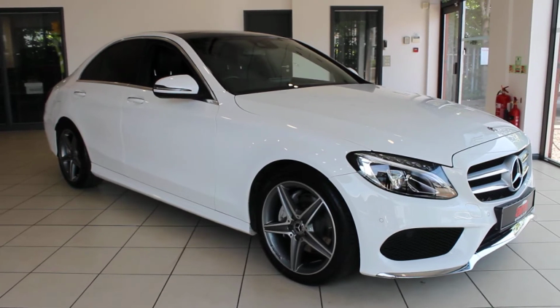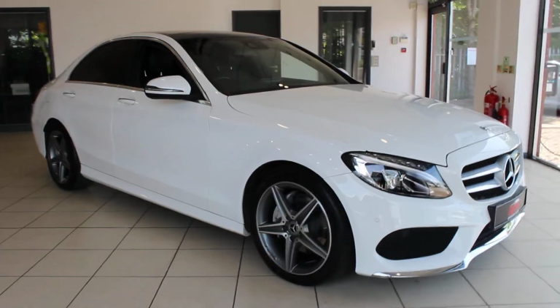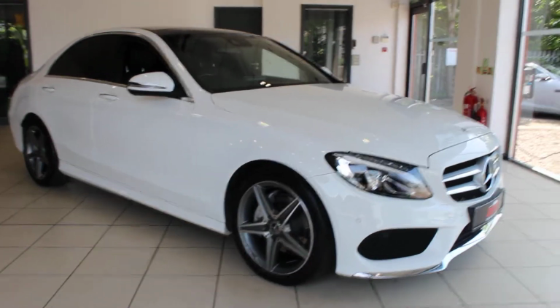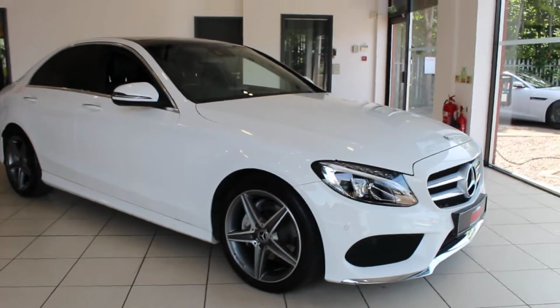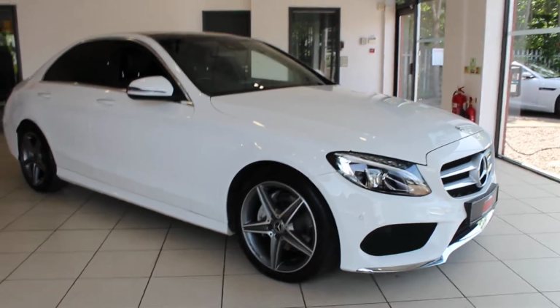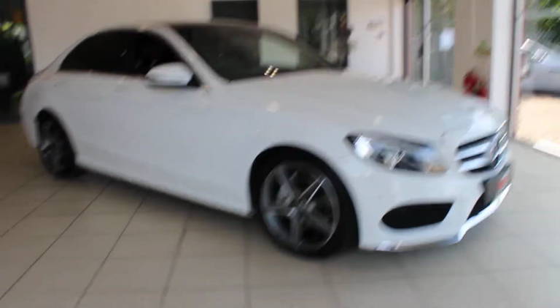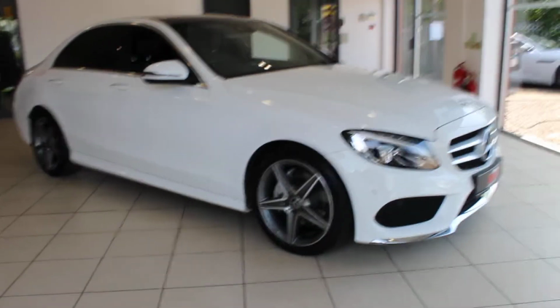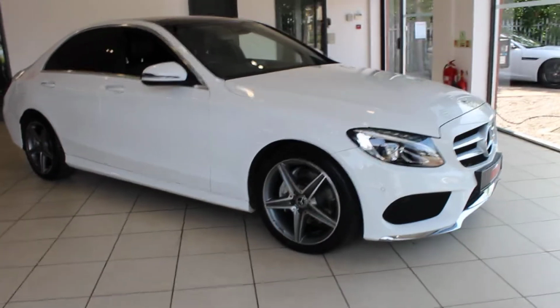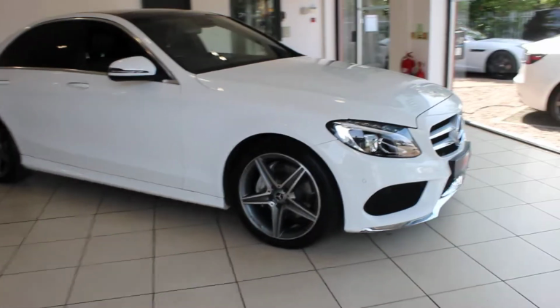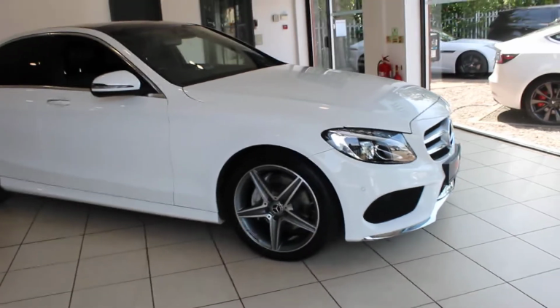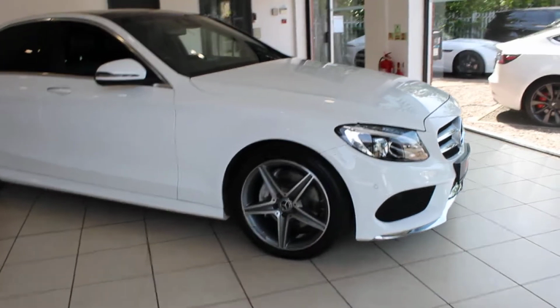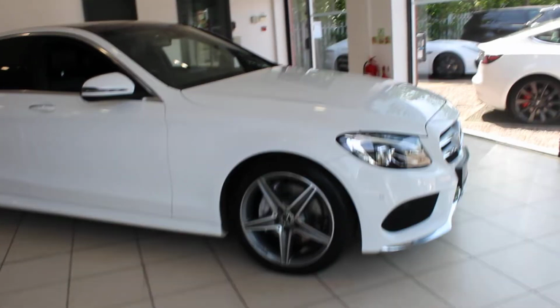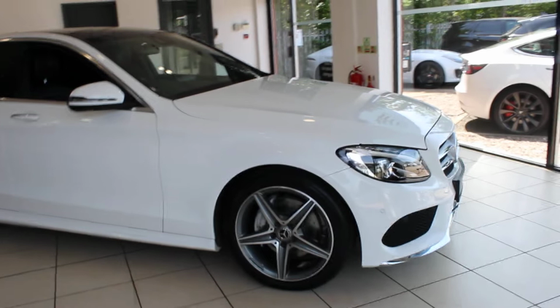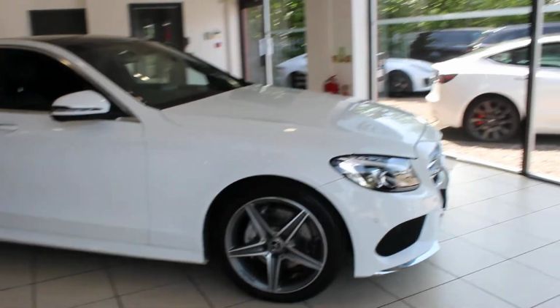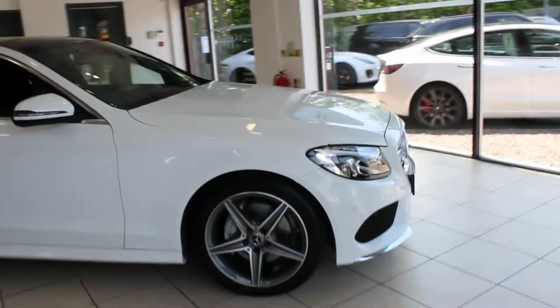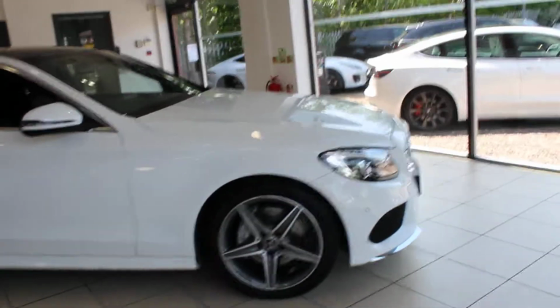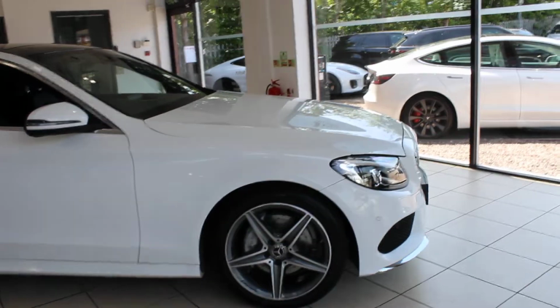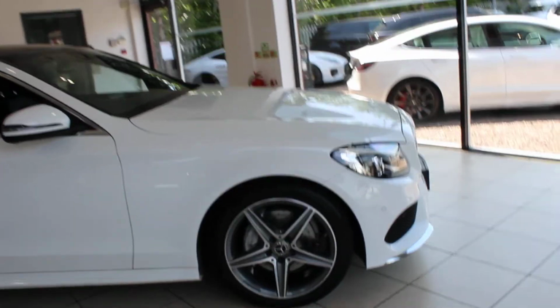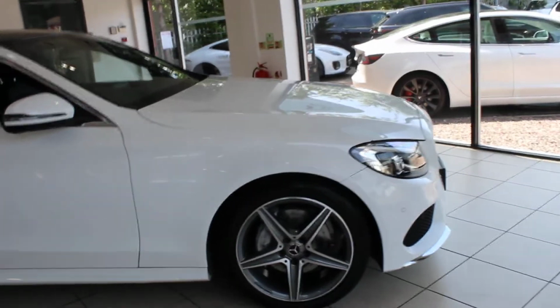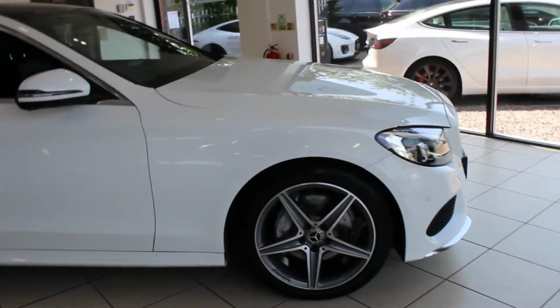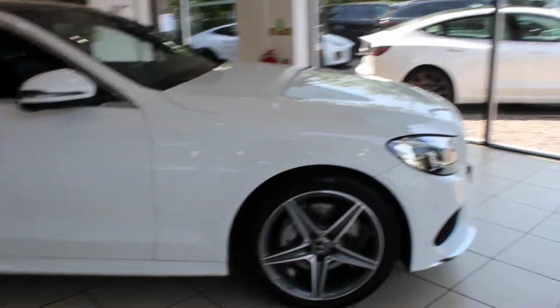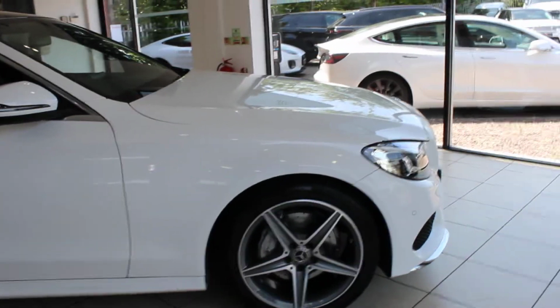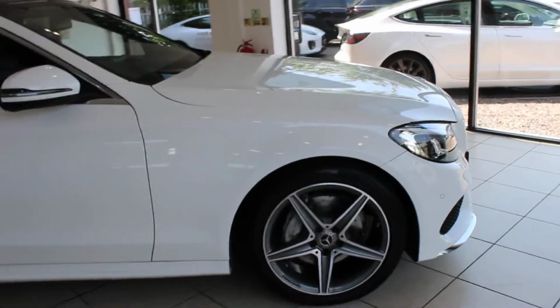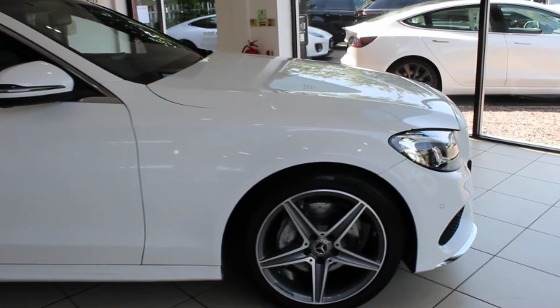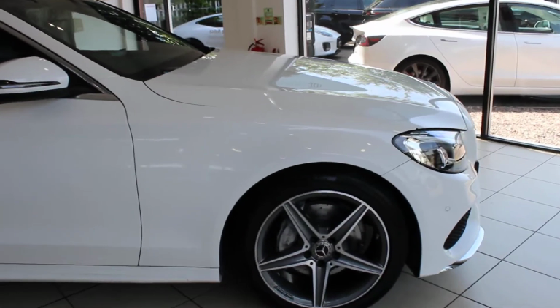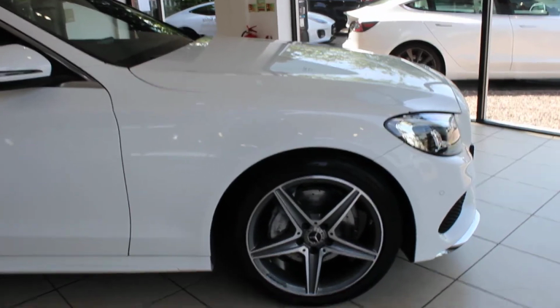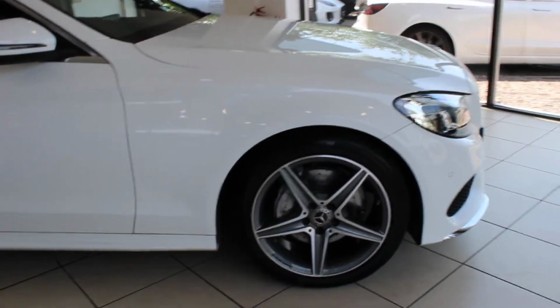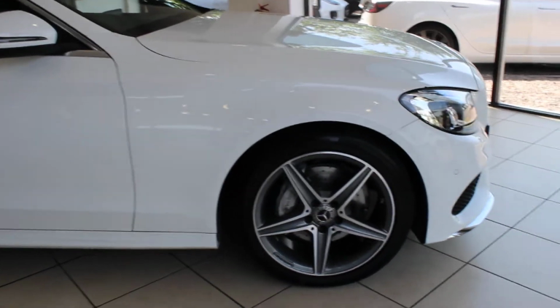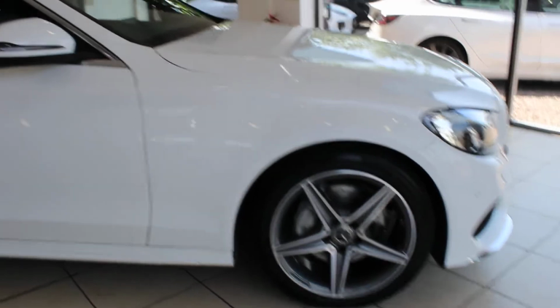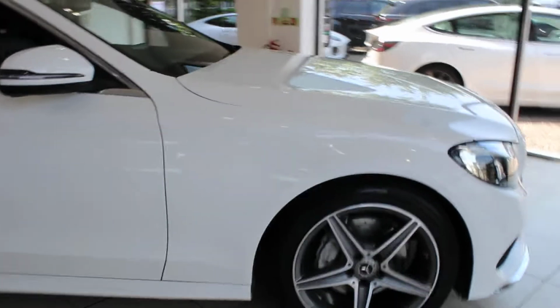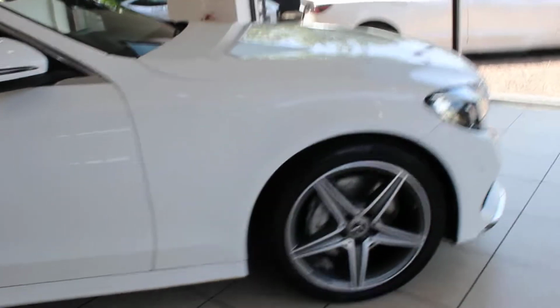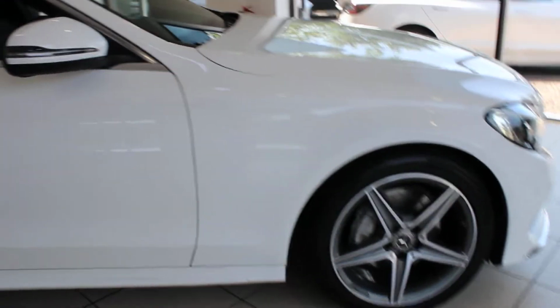Hi and welcome to AMT Auto in Birmingham, where today I have the pleasure of offering you this beautiful 2018 Mercedes-Benz C220 diesel AMG Line Premium Plus.